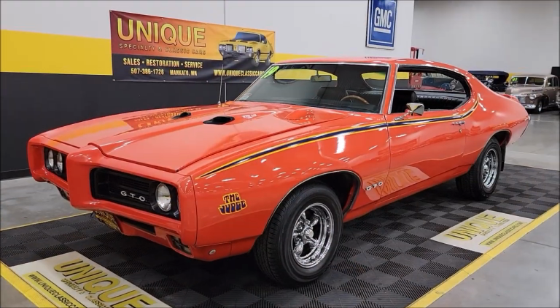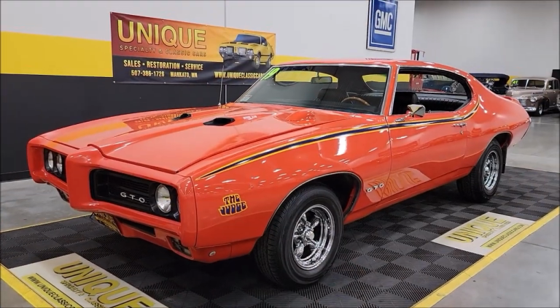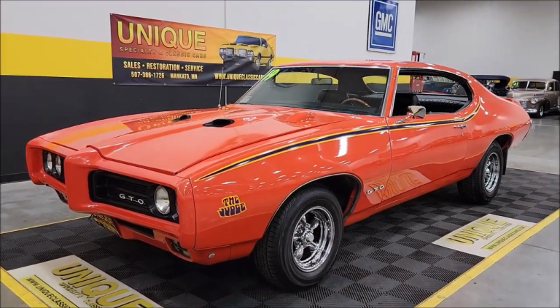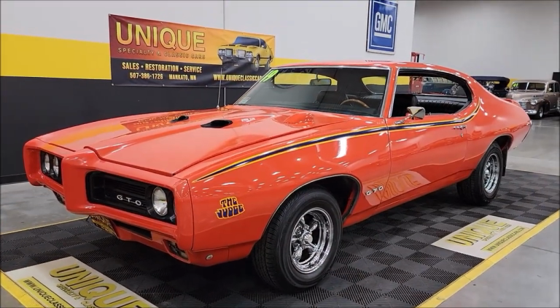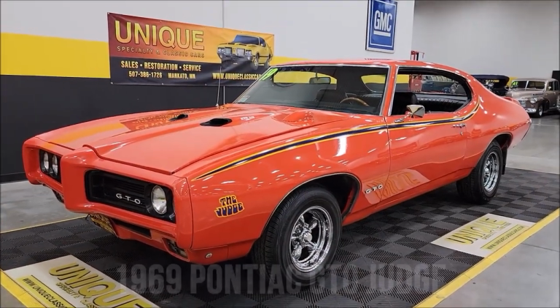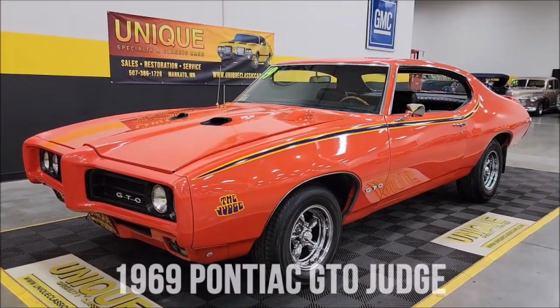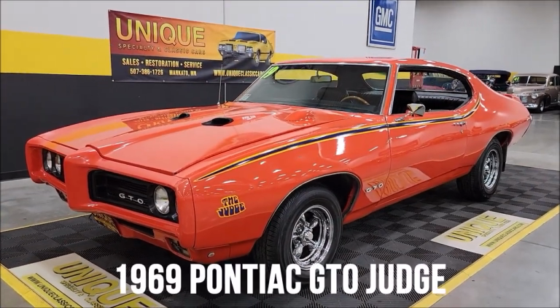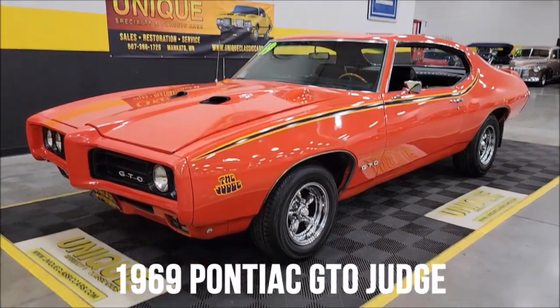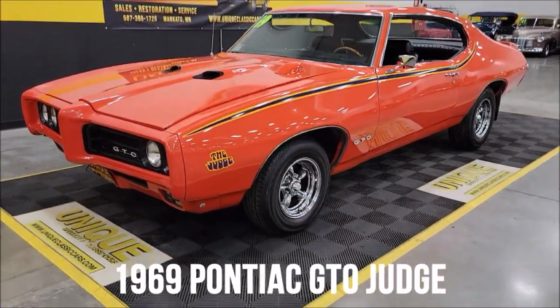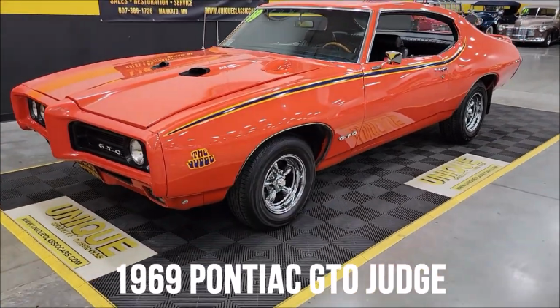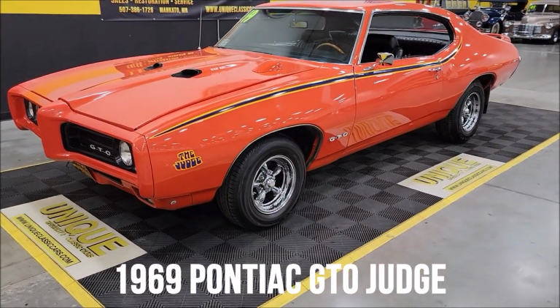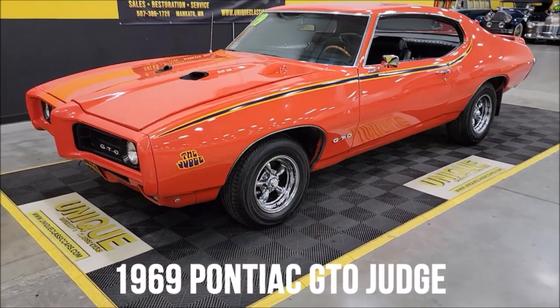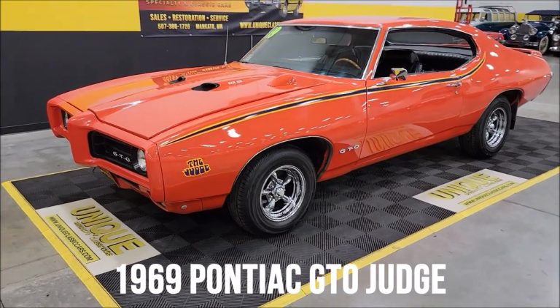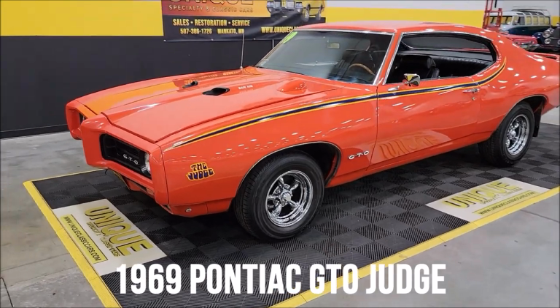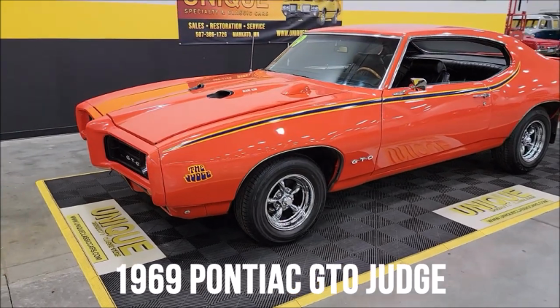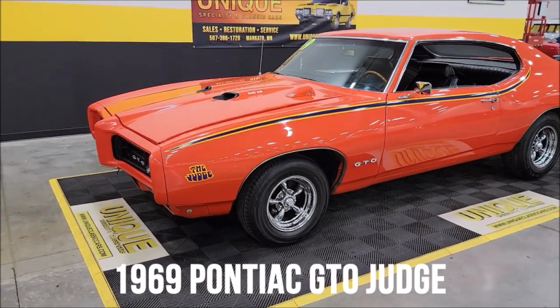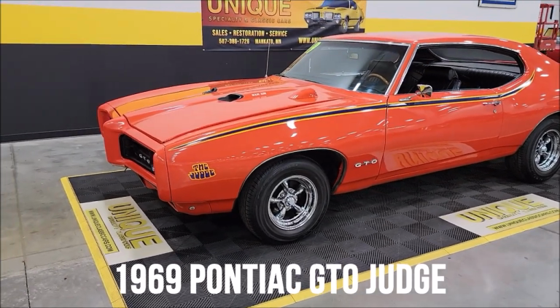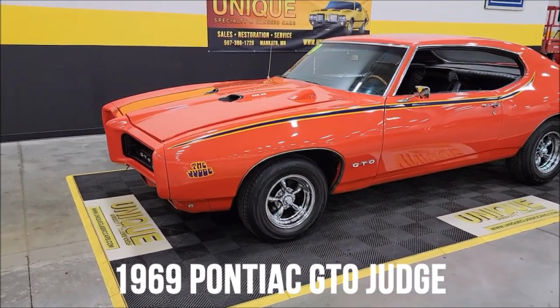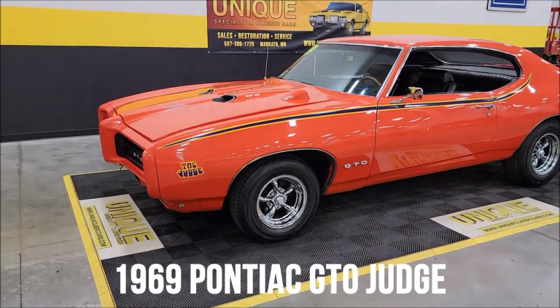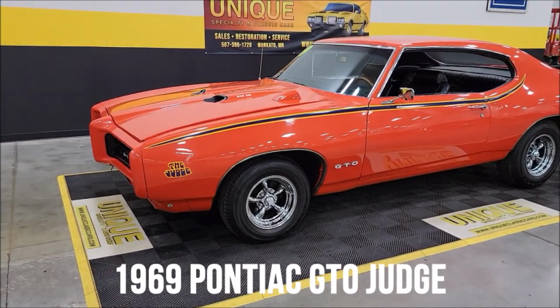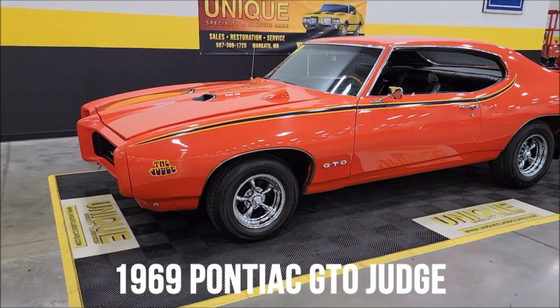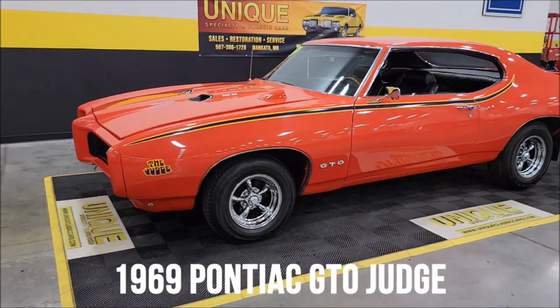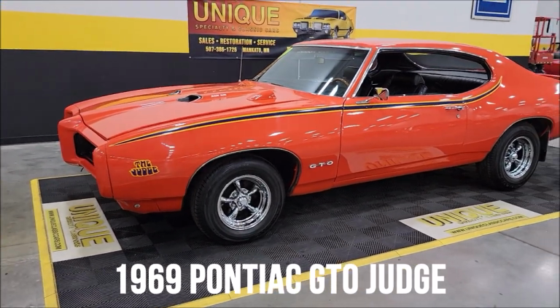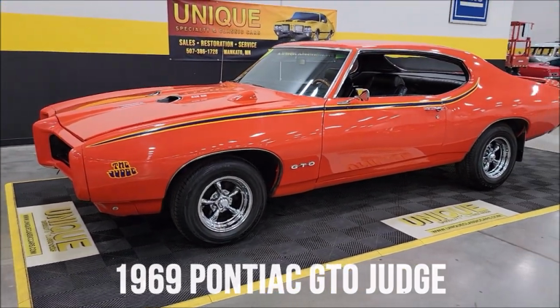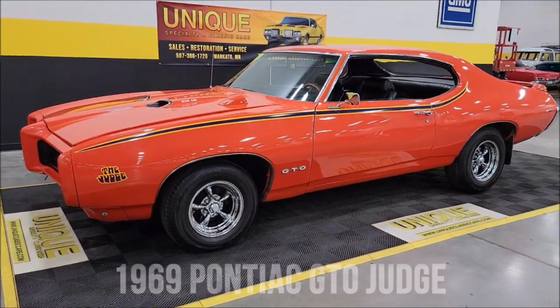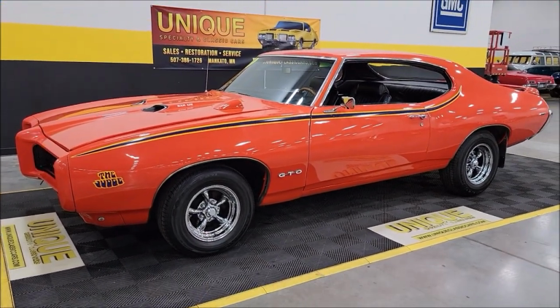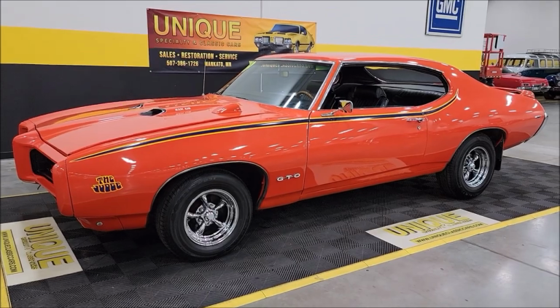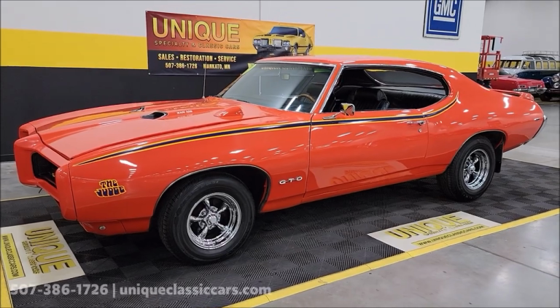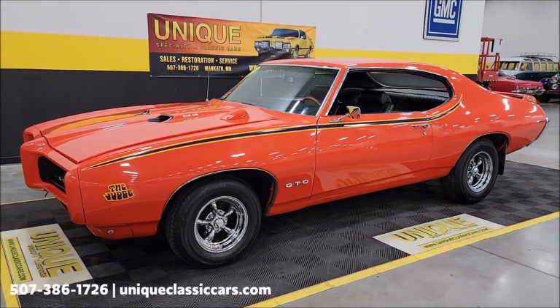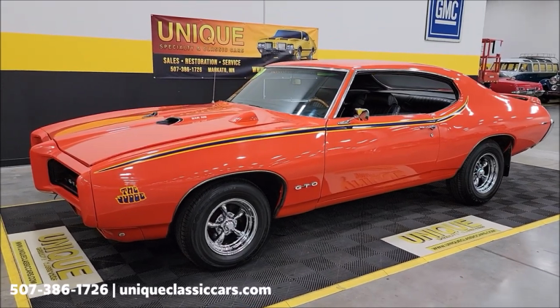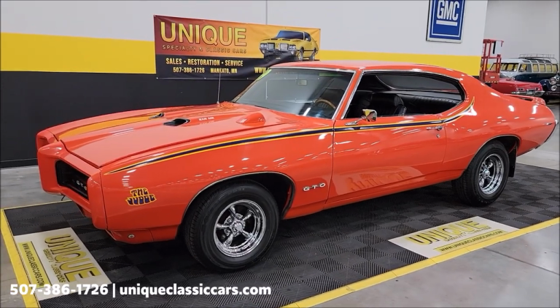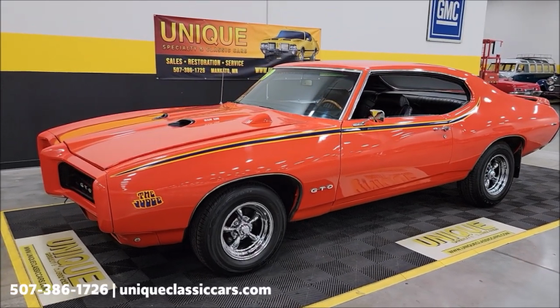Here's a GTO to take a look at. 1969 Pontiac GTO two-door hardtop or coupe. And guess what? This is the real deal — this is a Judge.